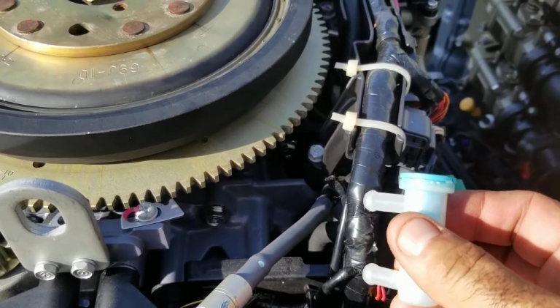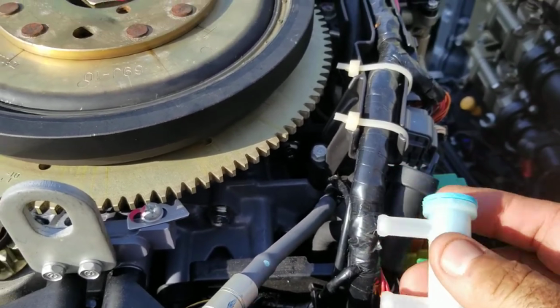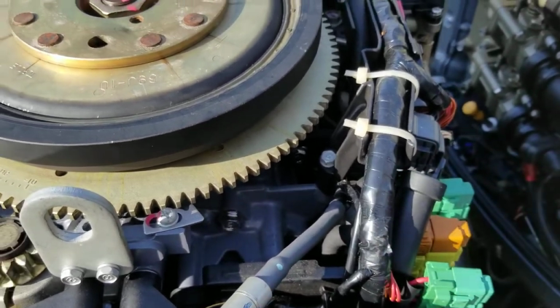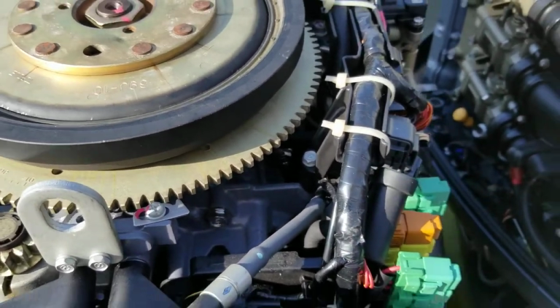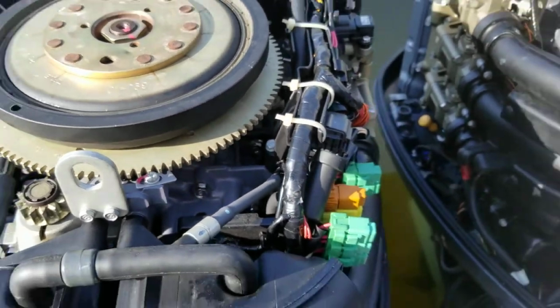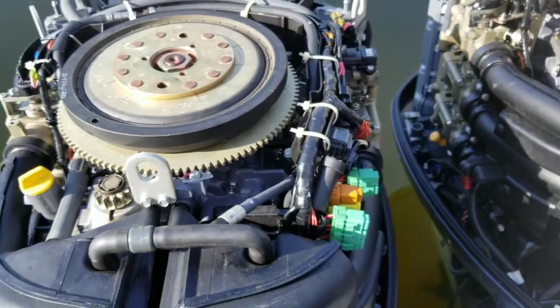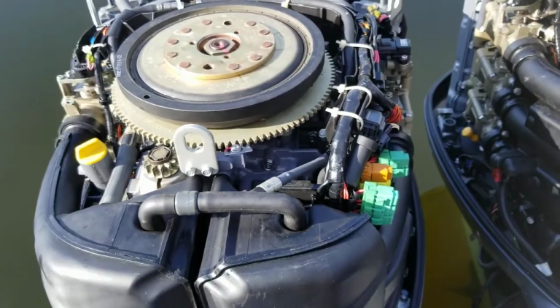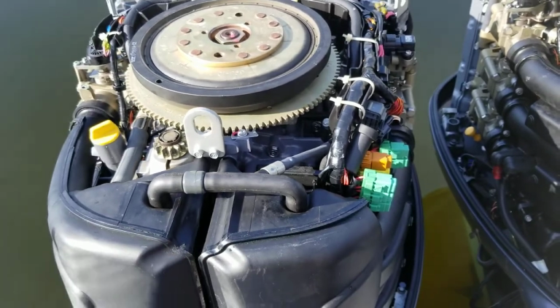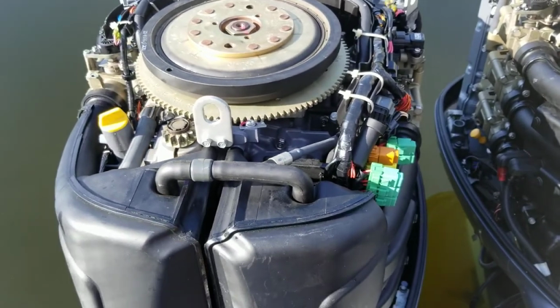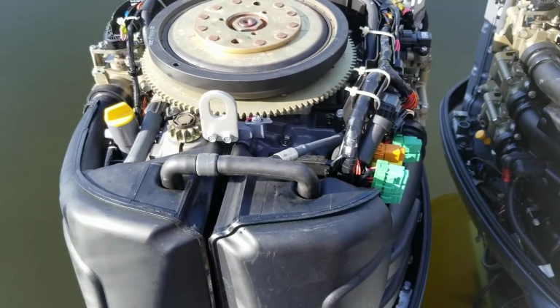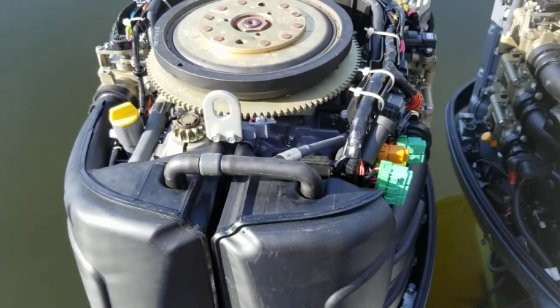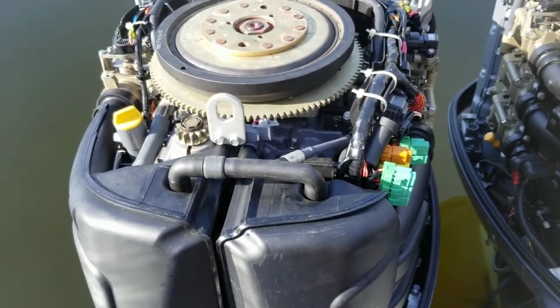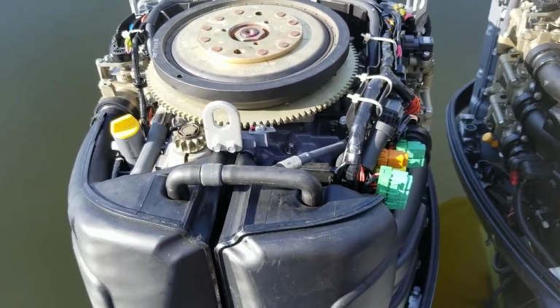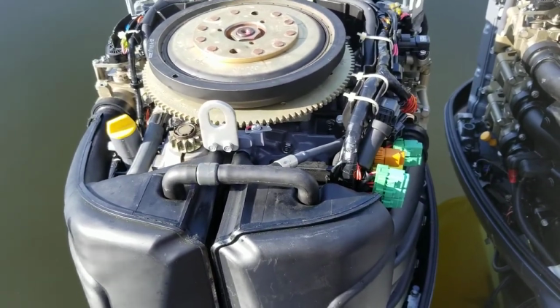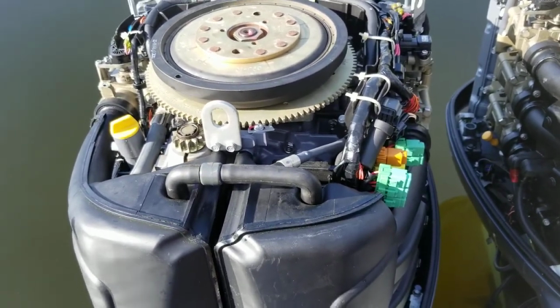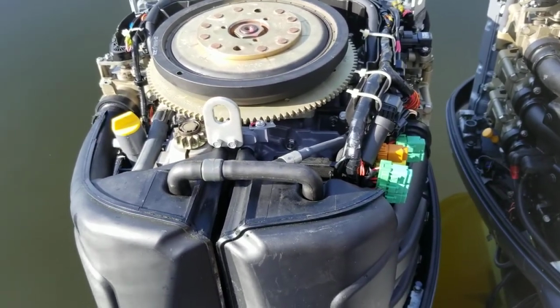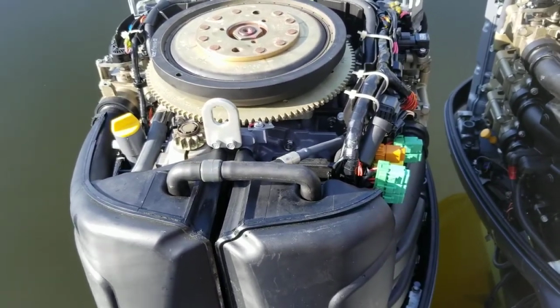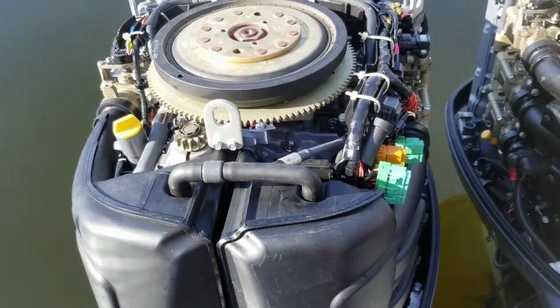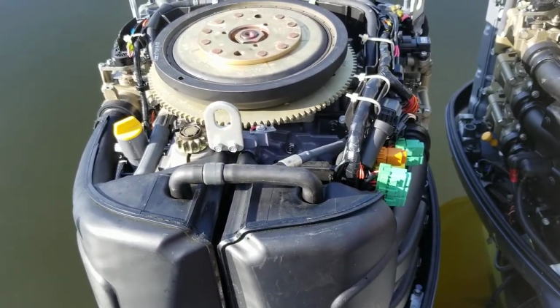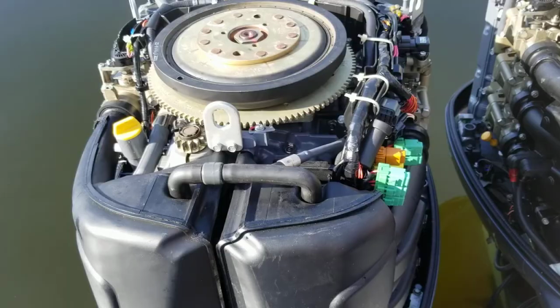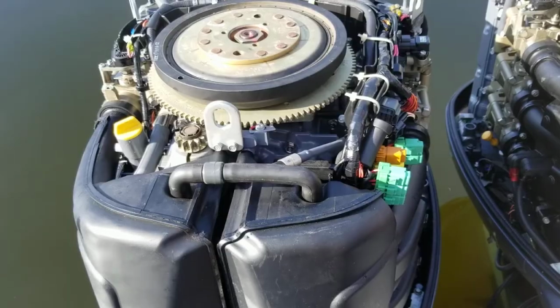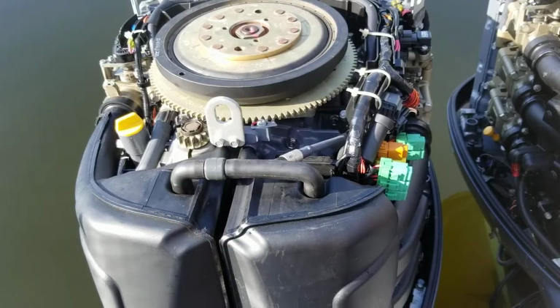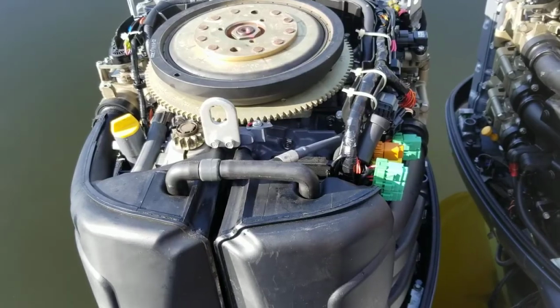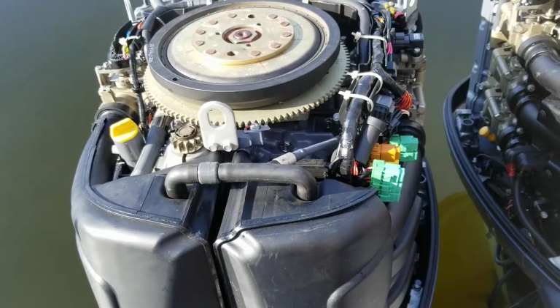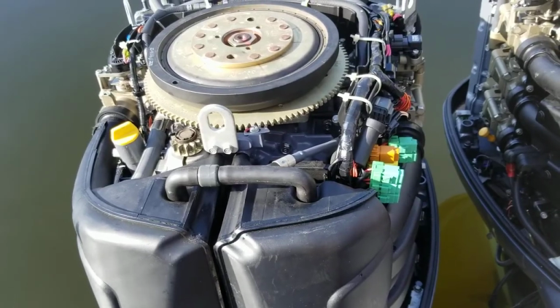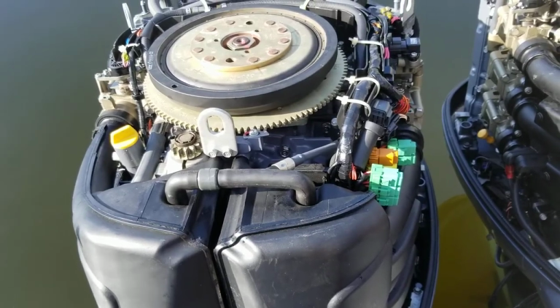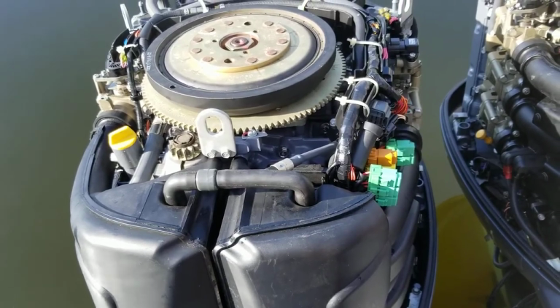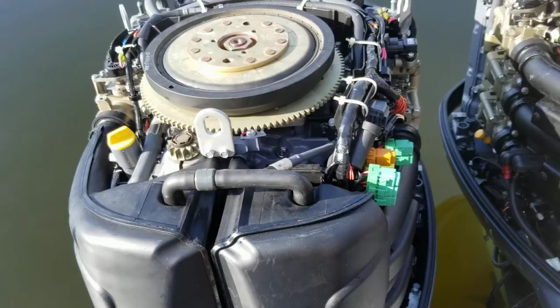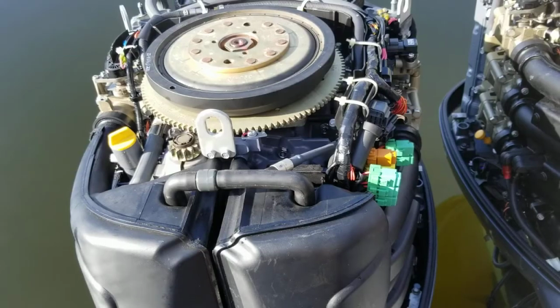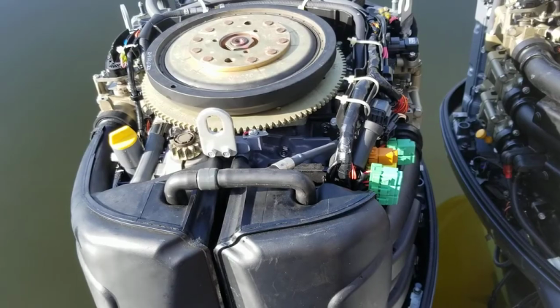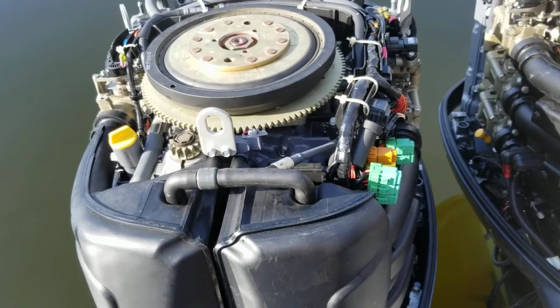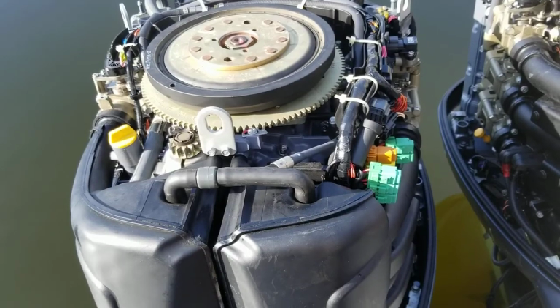That is on these older 225/200 Yamahas, and it'll probably solve most of your problems.